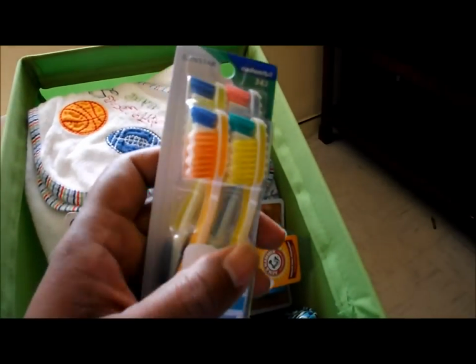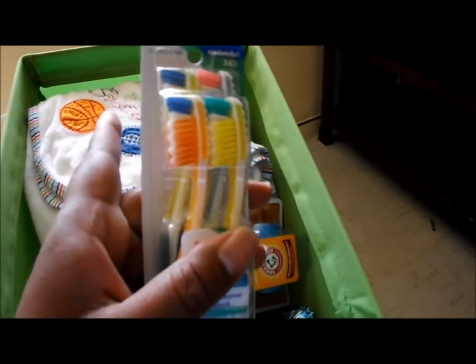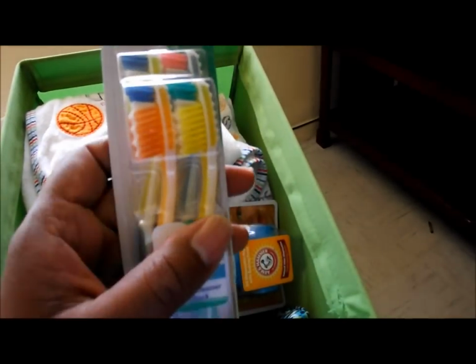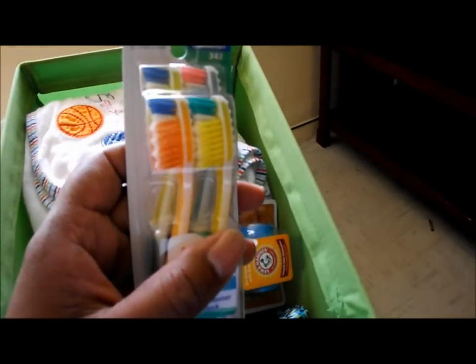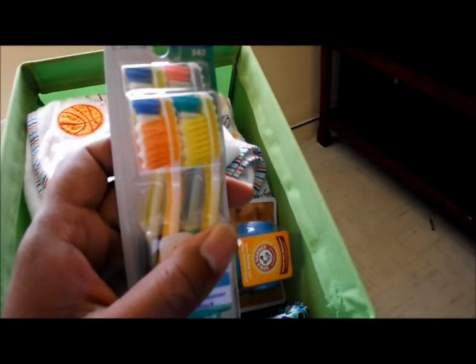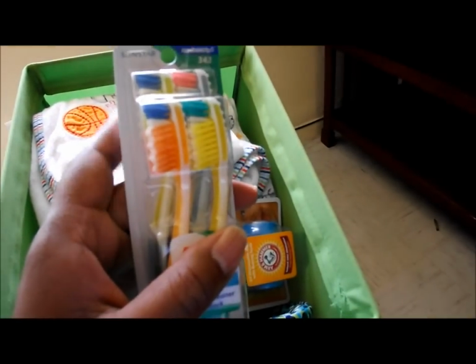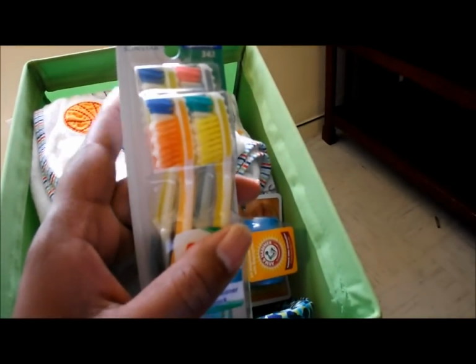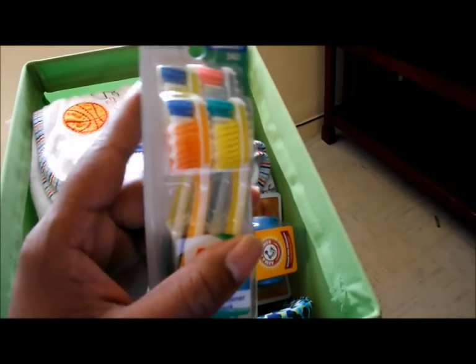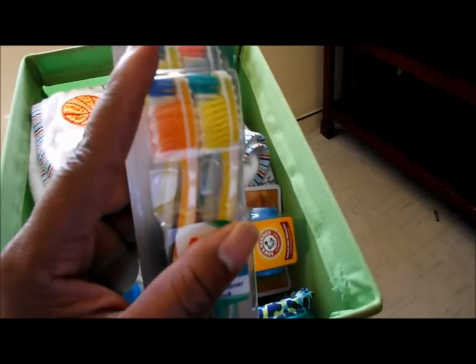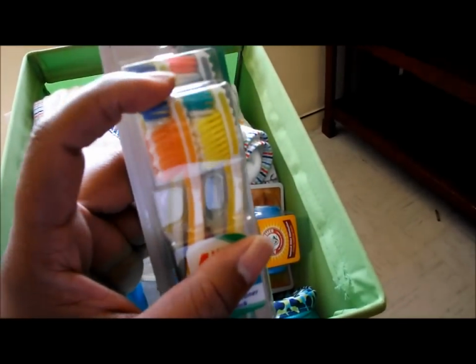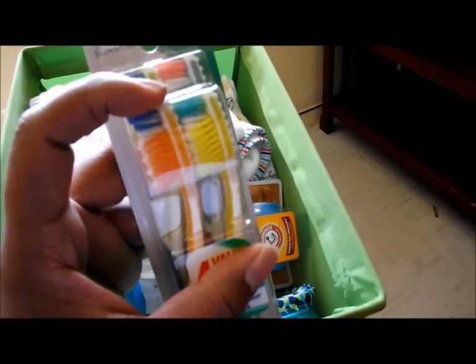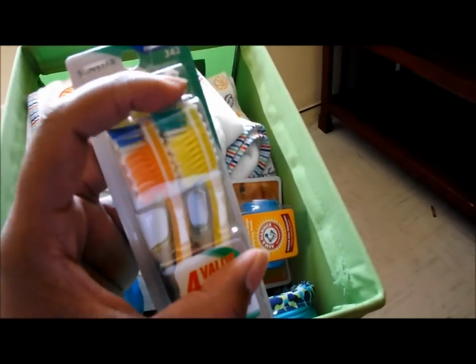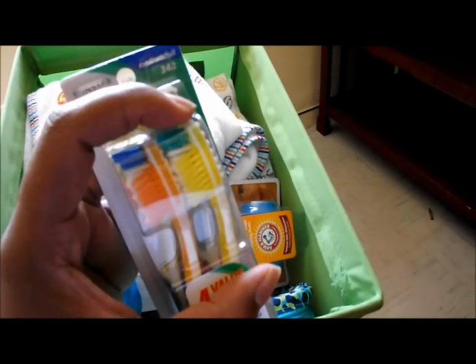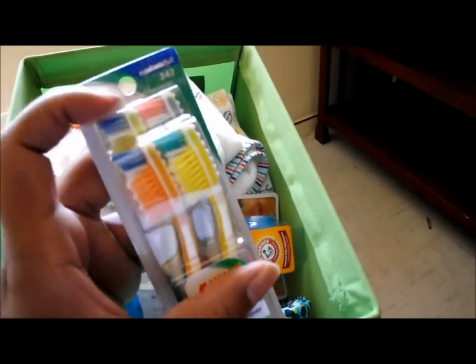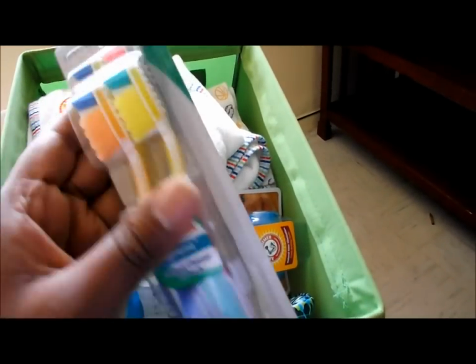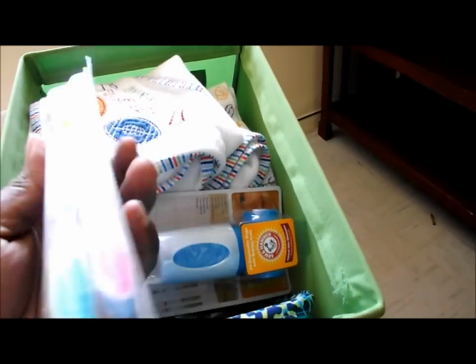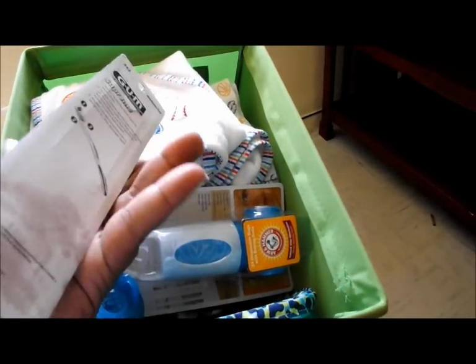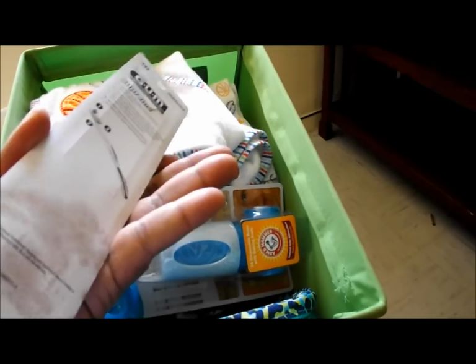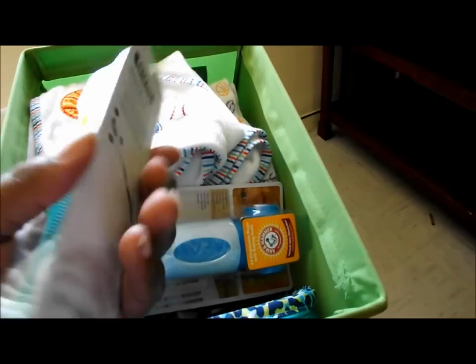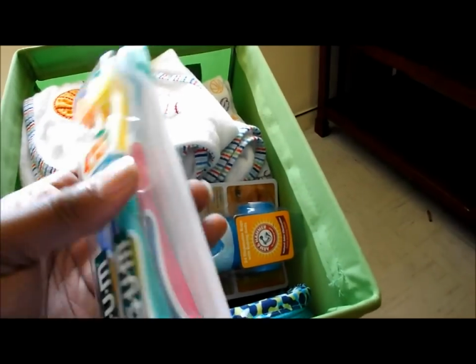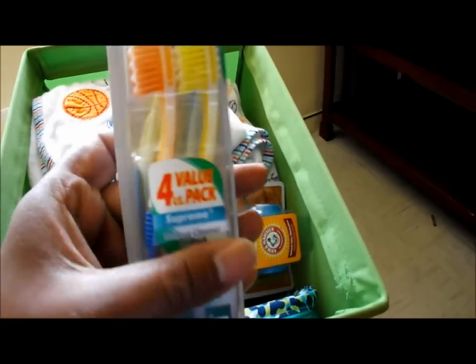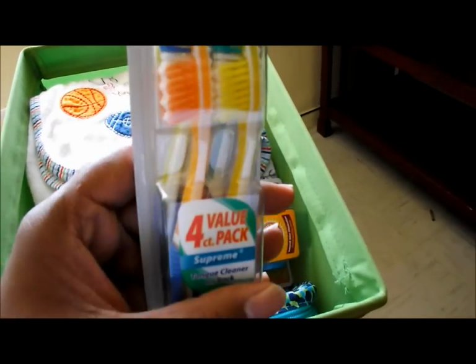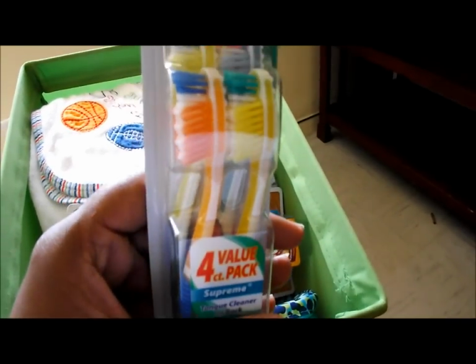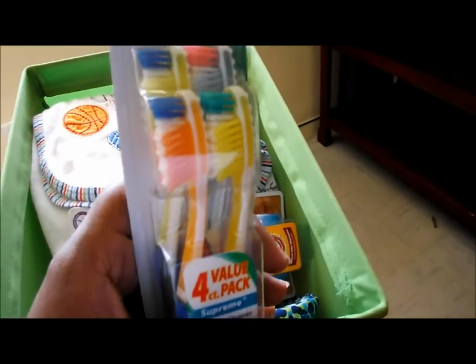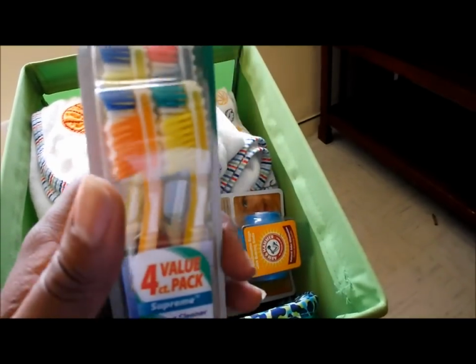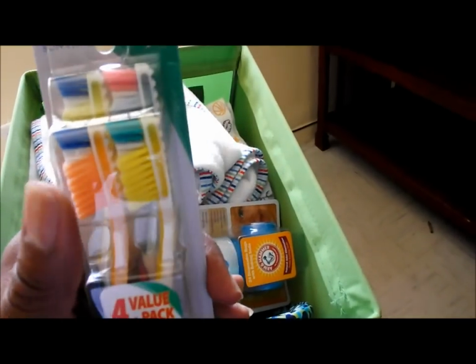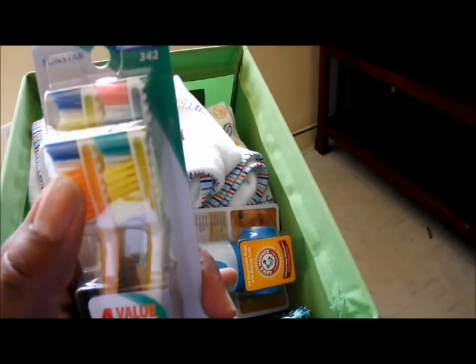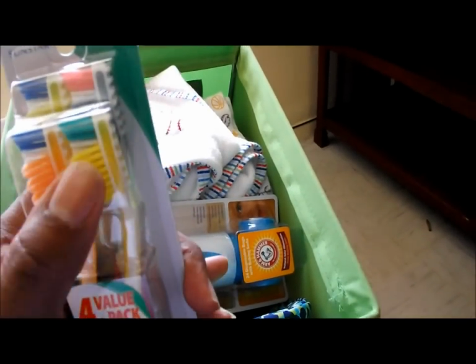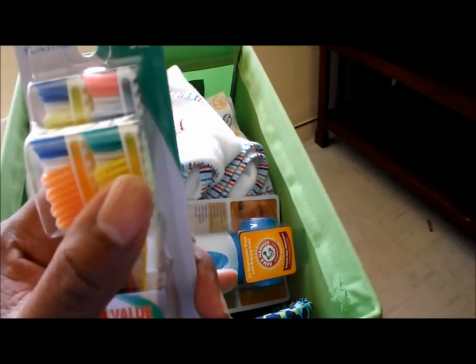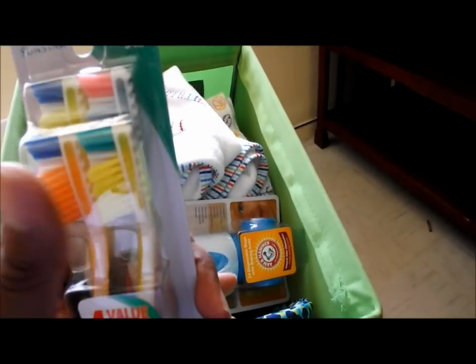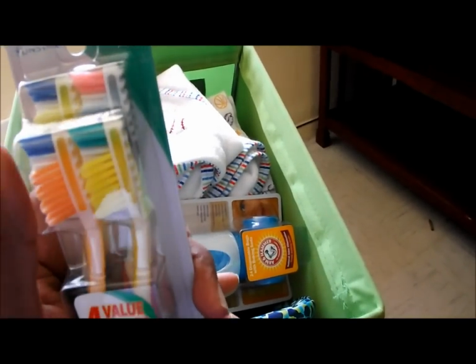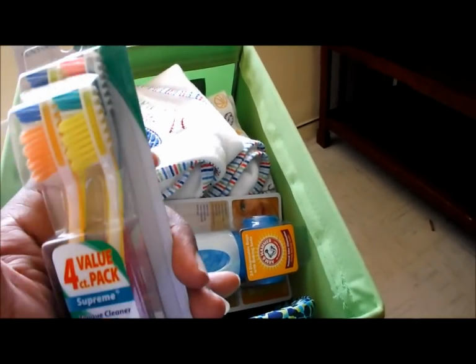Toothbrushes — these will go inside my hospital stay bag. I got them at Big Lots for about a dollar. One for me, one for my boyfriend, one for my daughter, and then we'll have an extra.